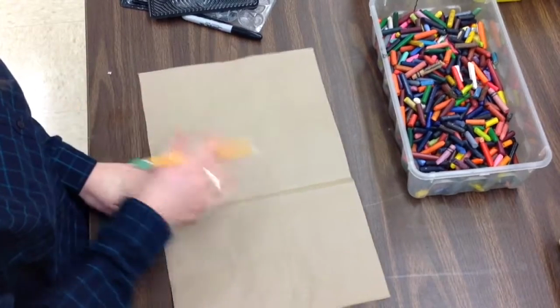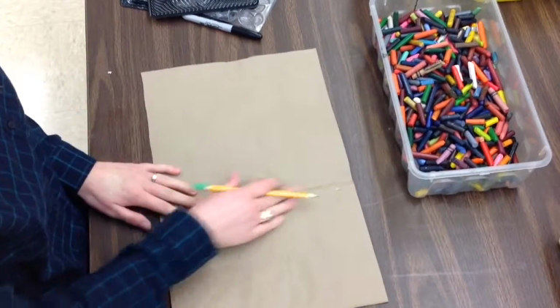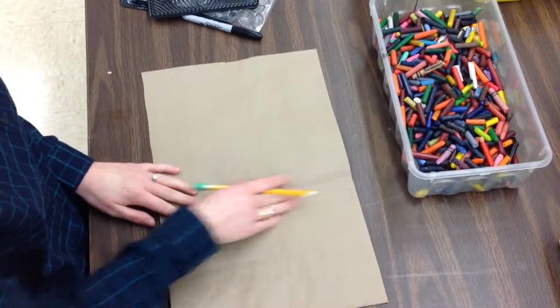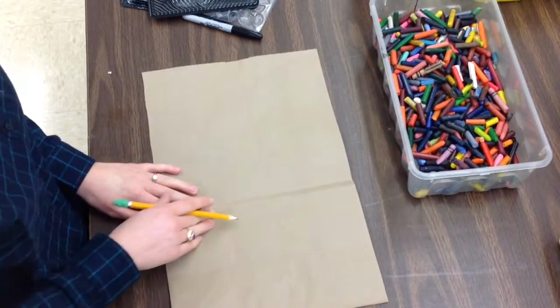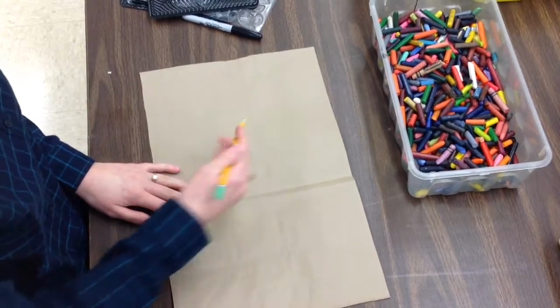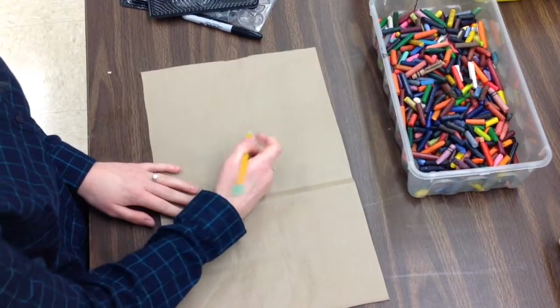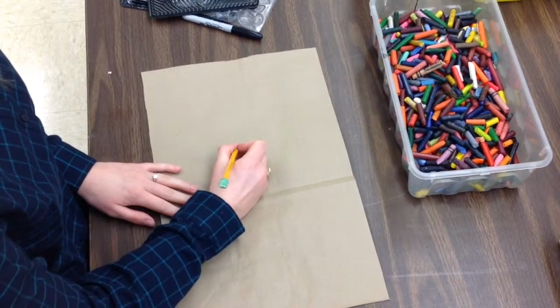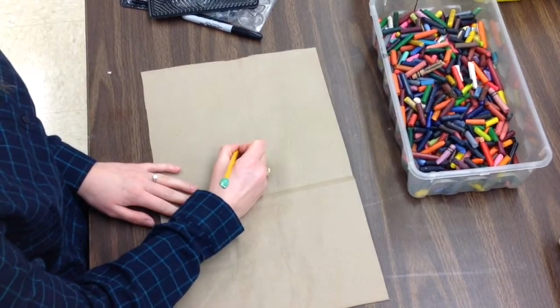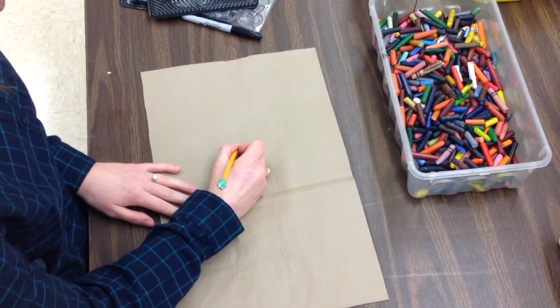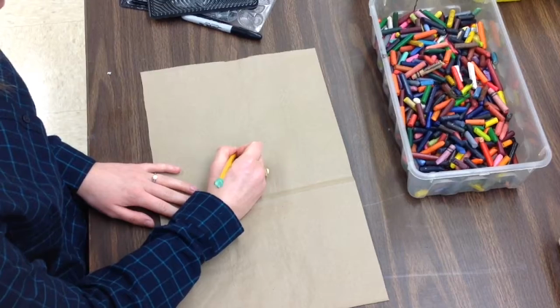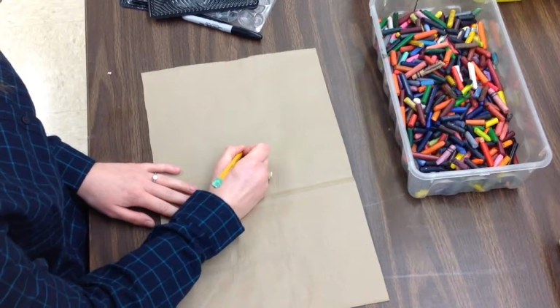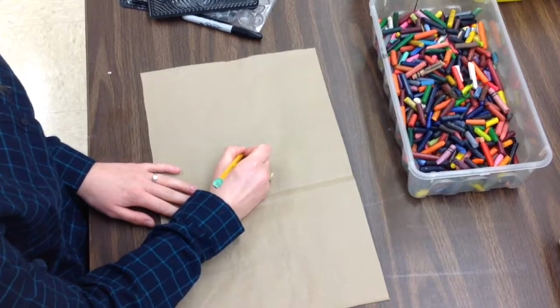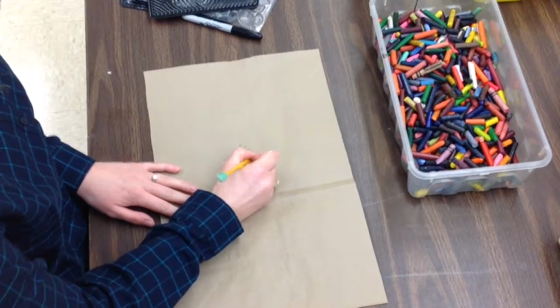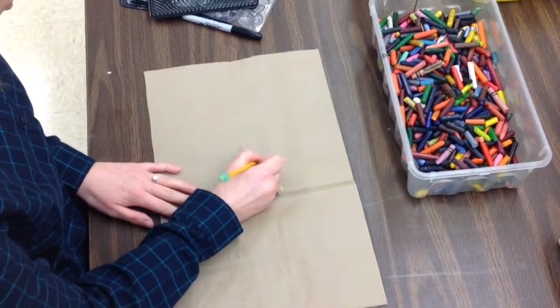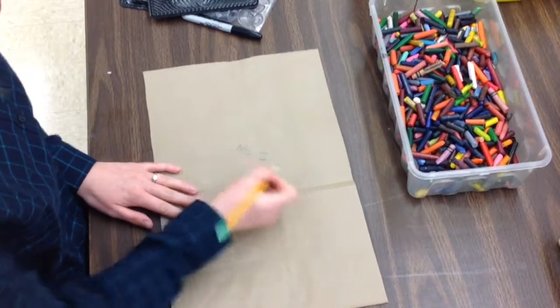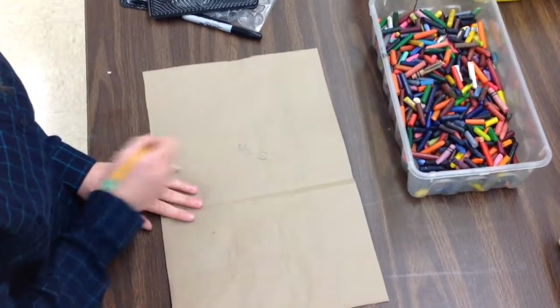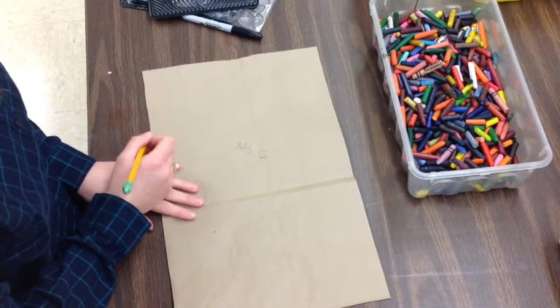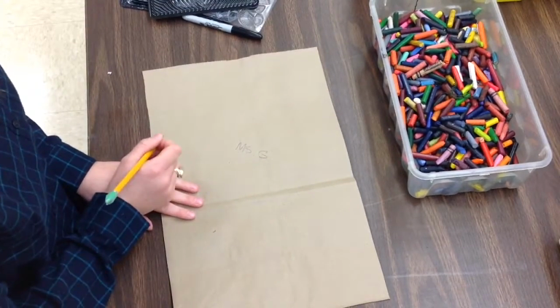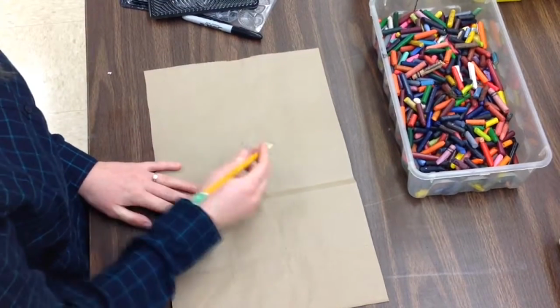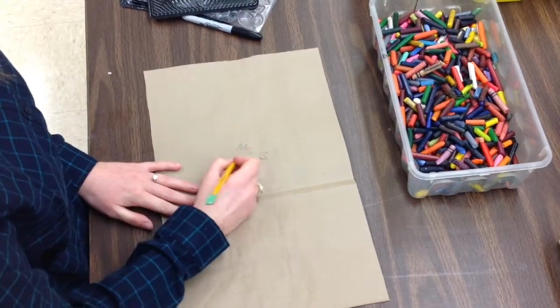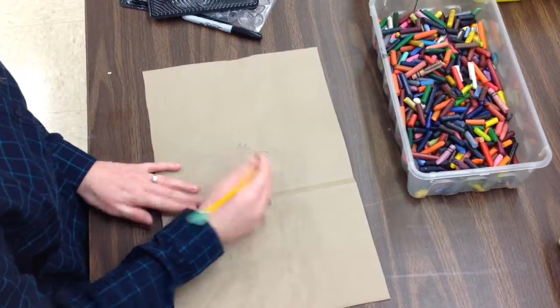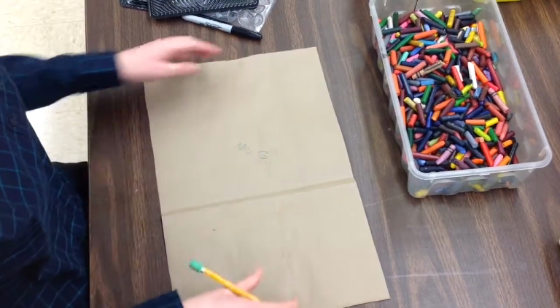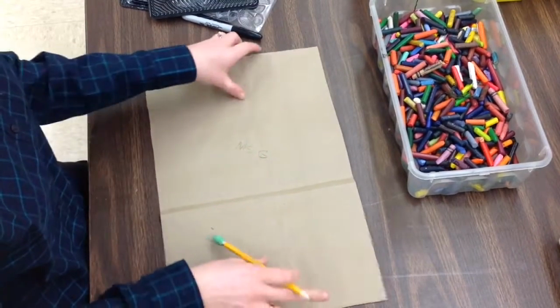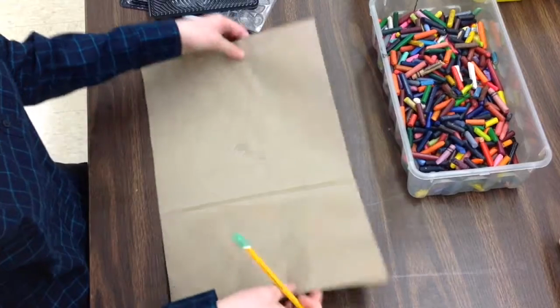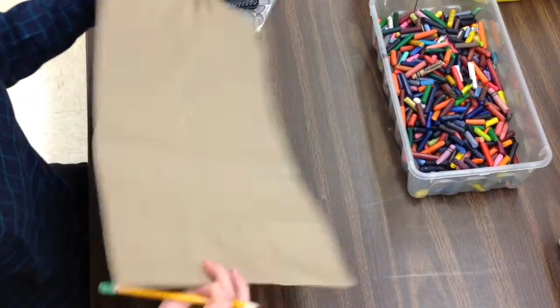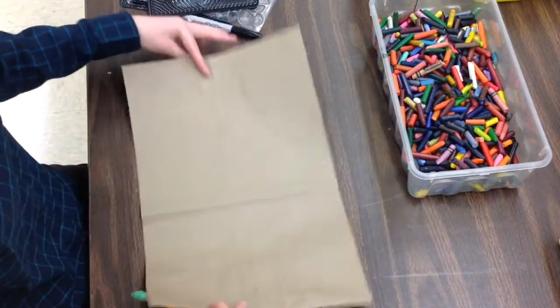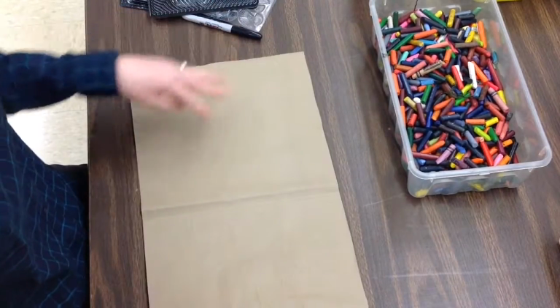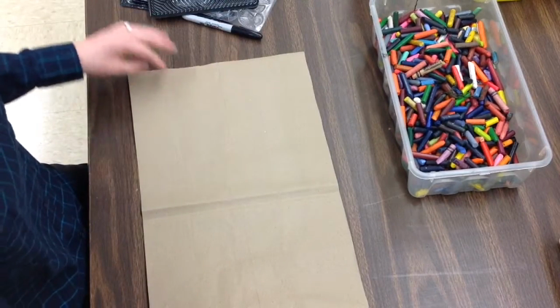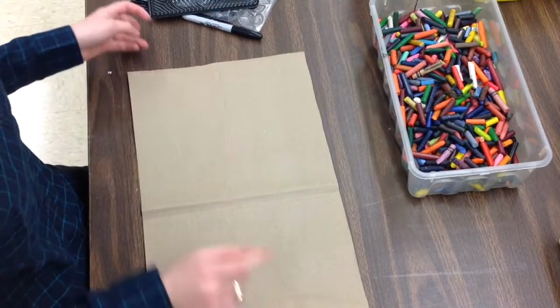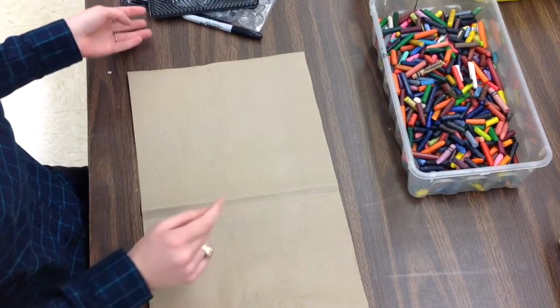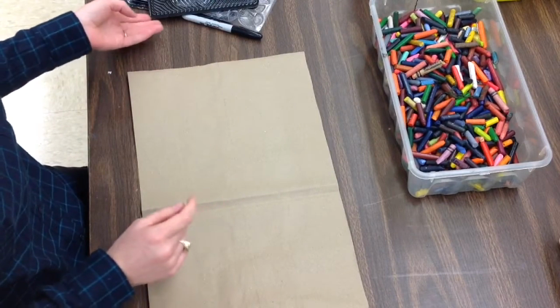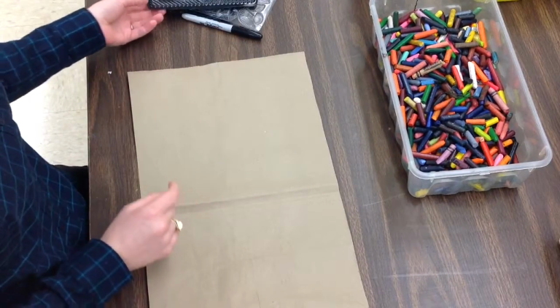So when you get your paper bag, you need to write your name and class code on the back. You write your name and your class code, flip it over, and you're going to start with a texture rubbing.